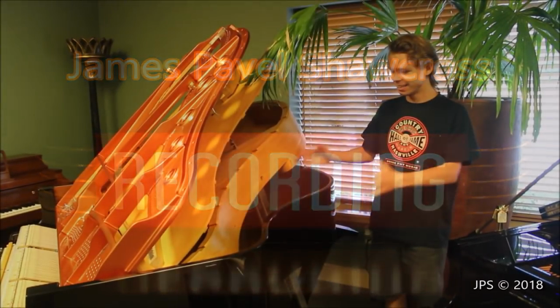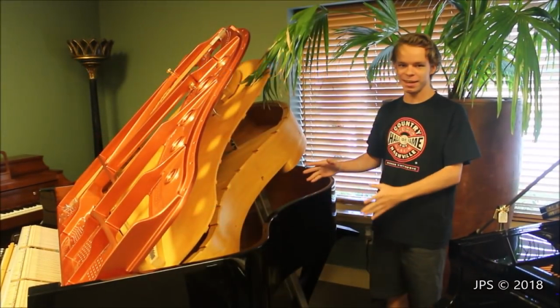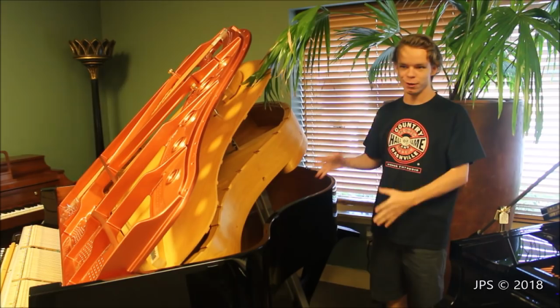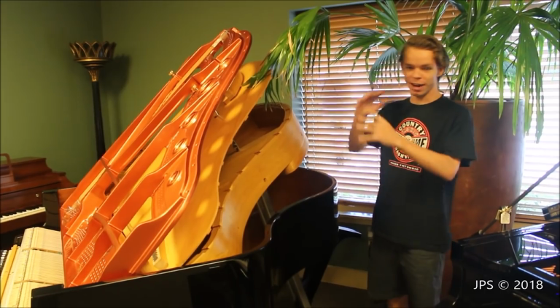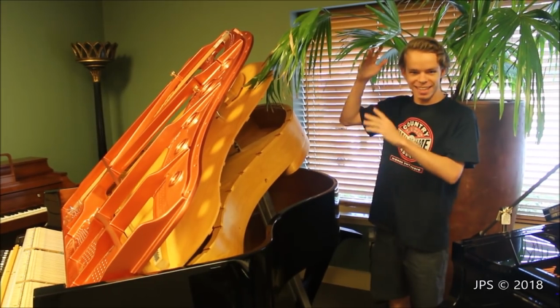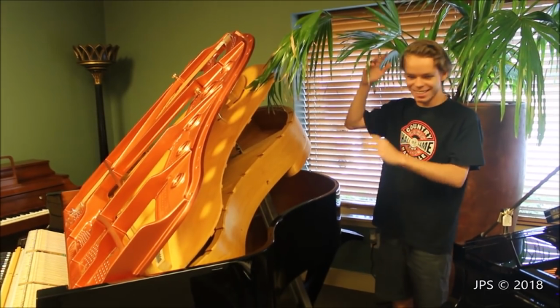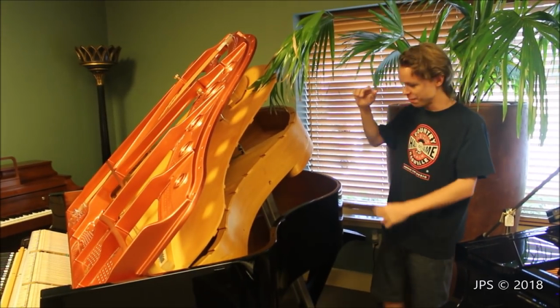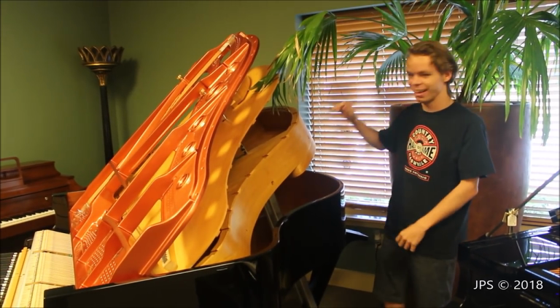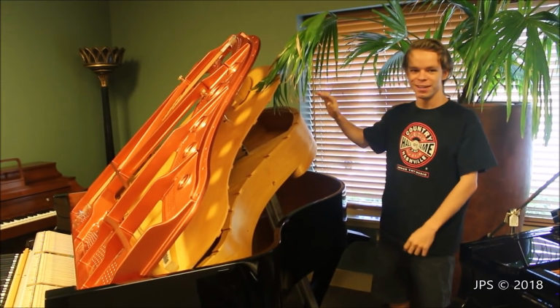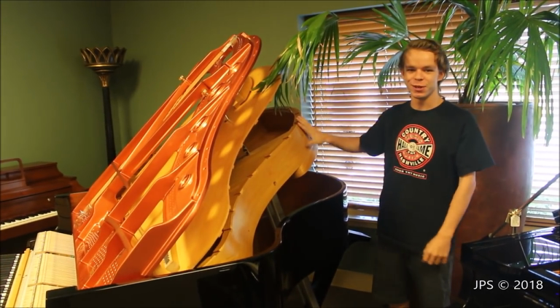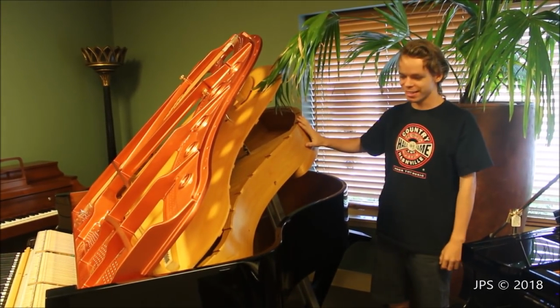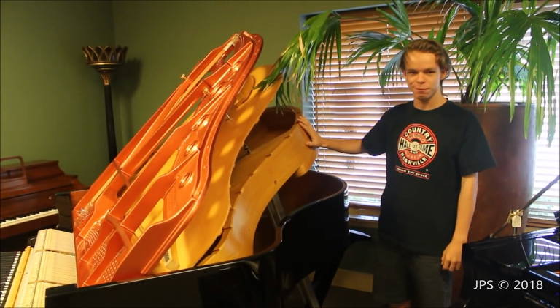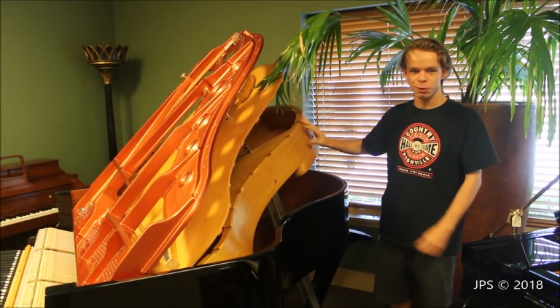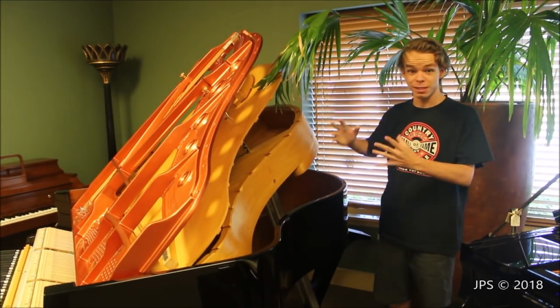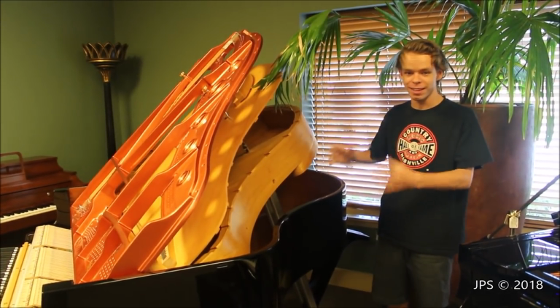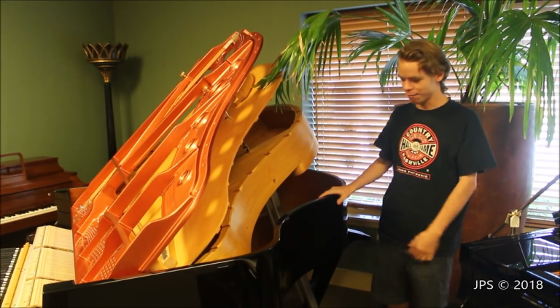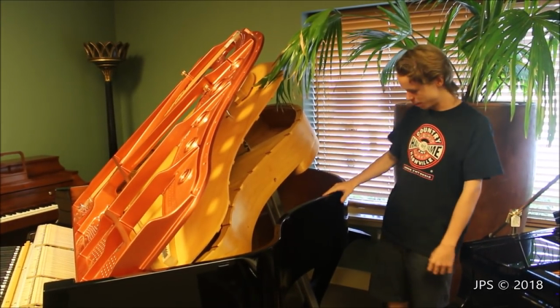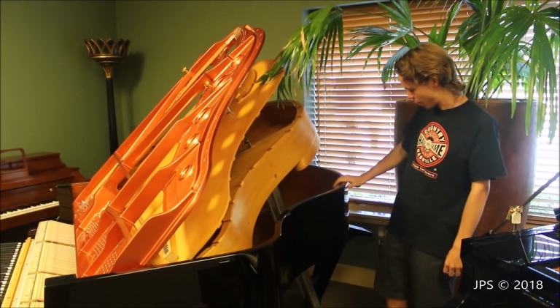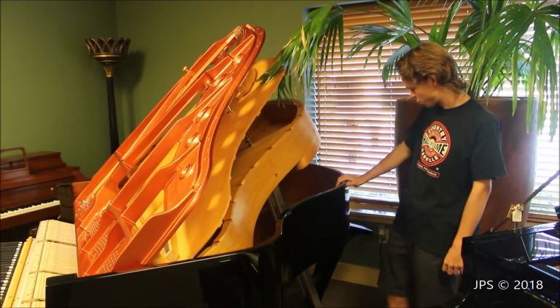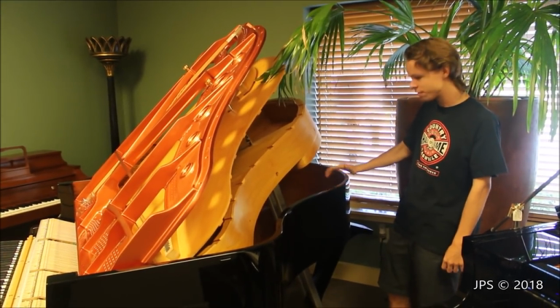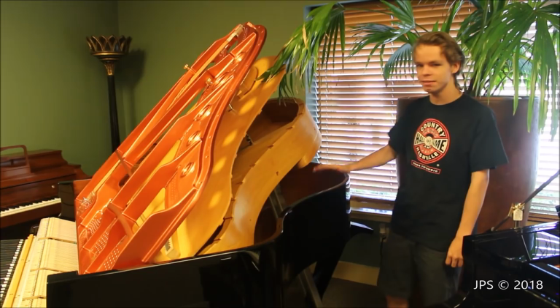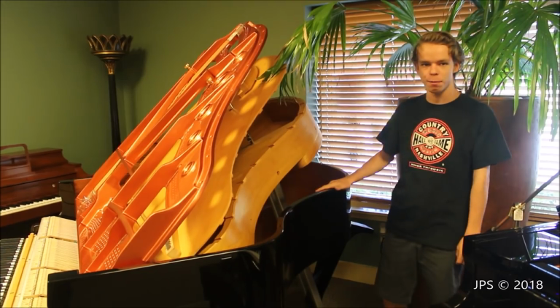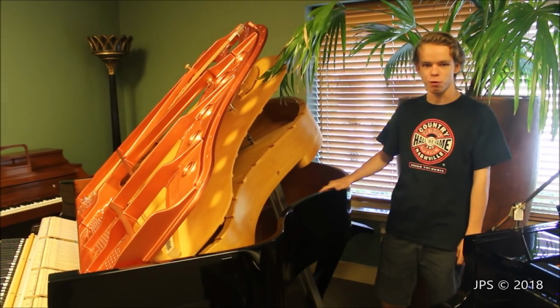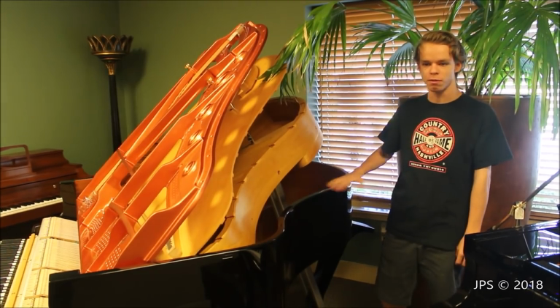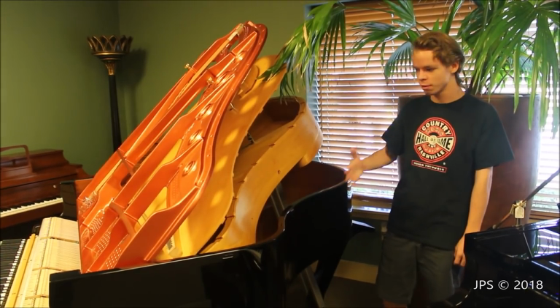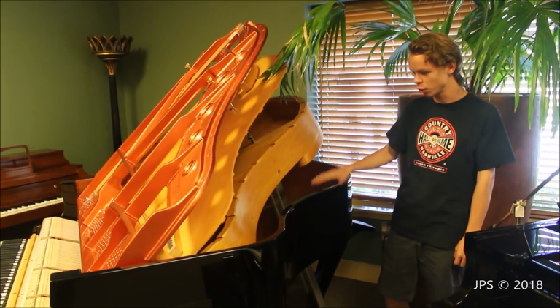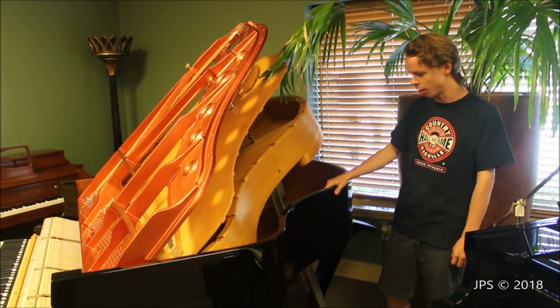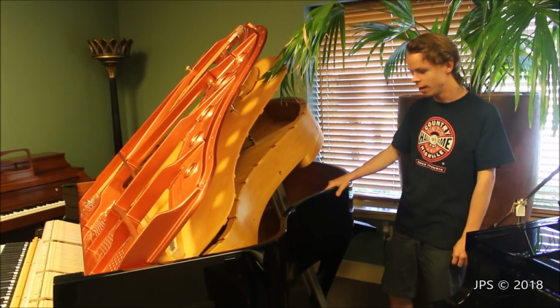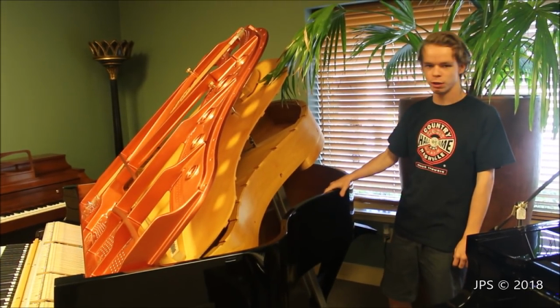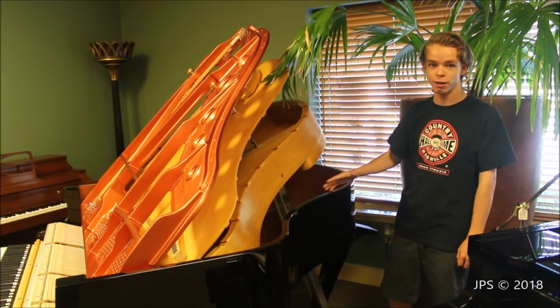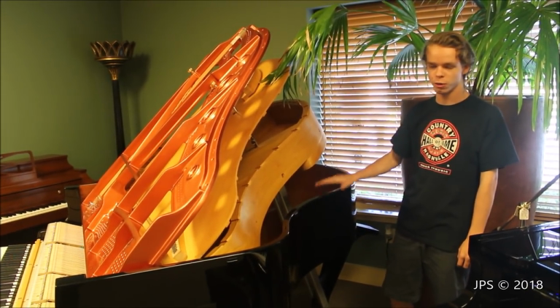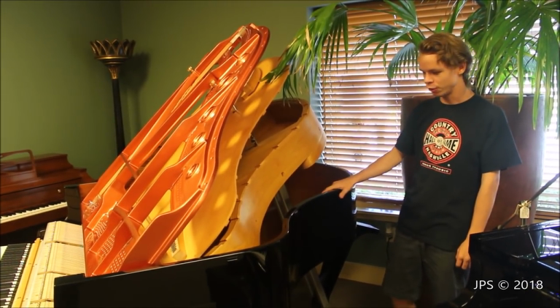Today I am here, kind of standing inside of a plant, to show you this kind of cool display that I found in a piano store. I've seen these around before, but I've never done a video on them, and so I thought I'd do one here.